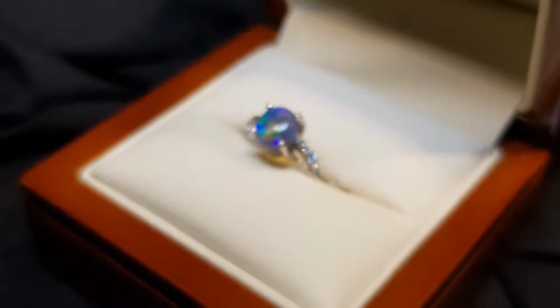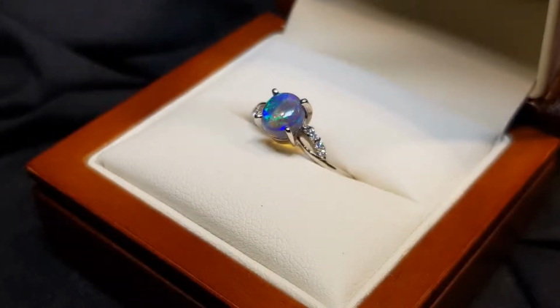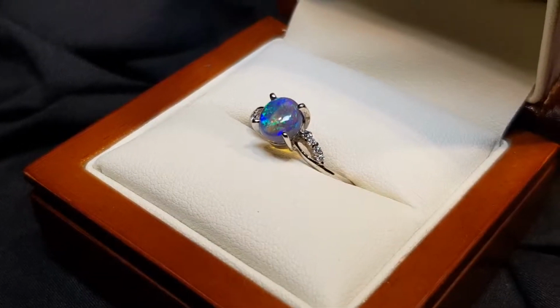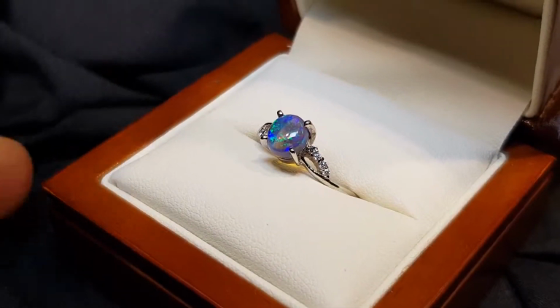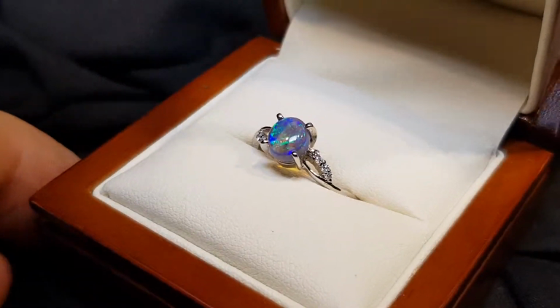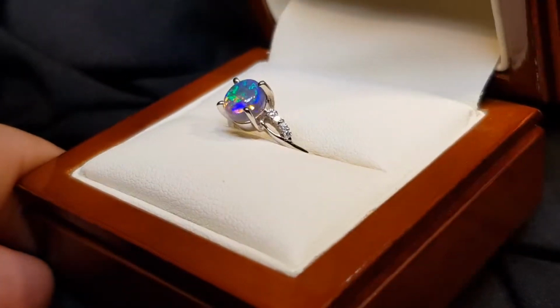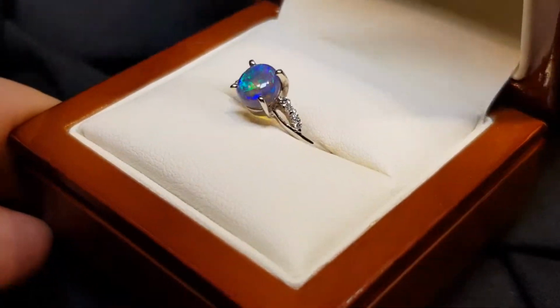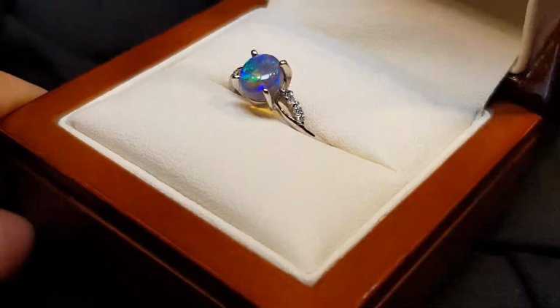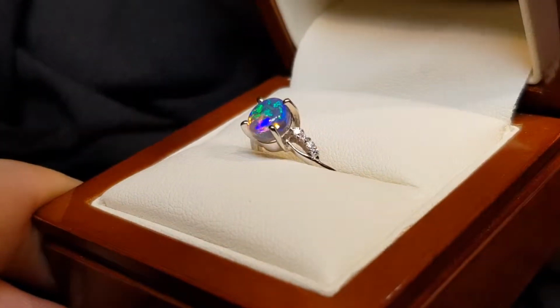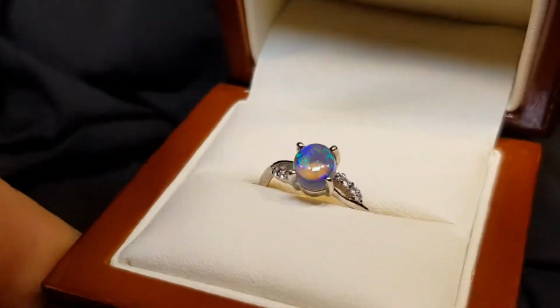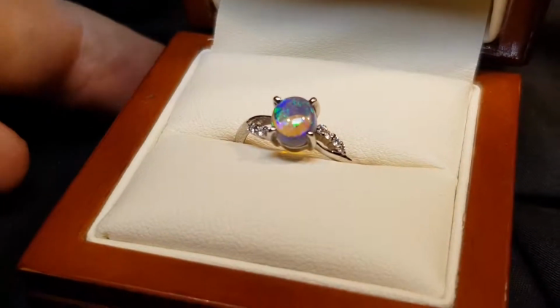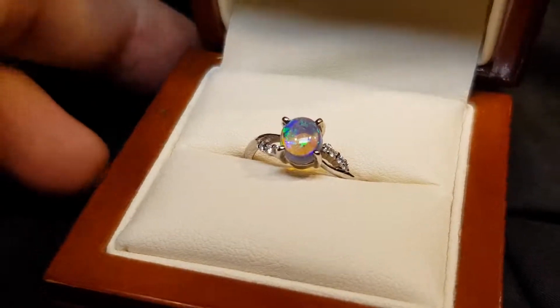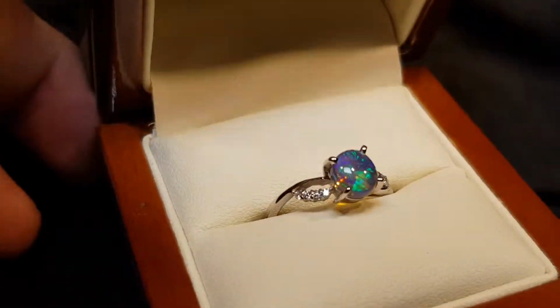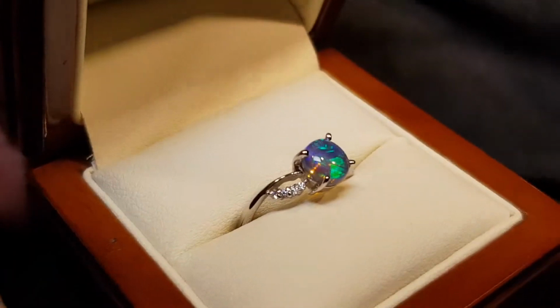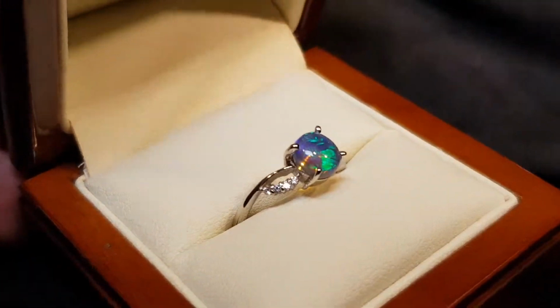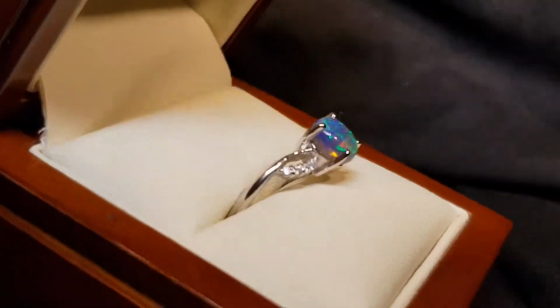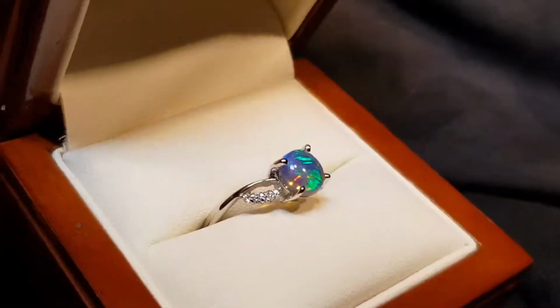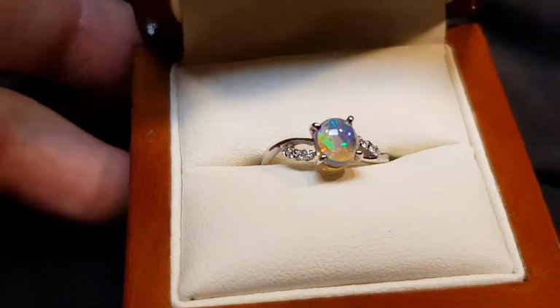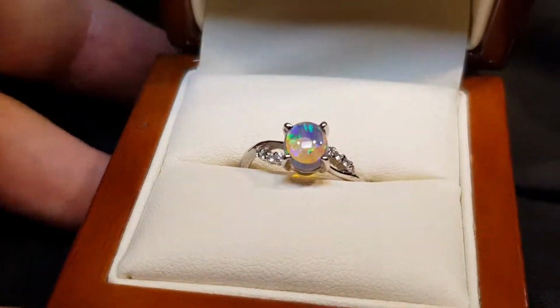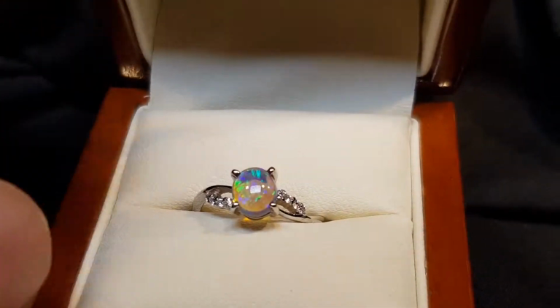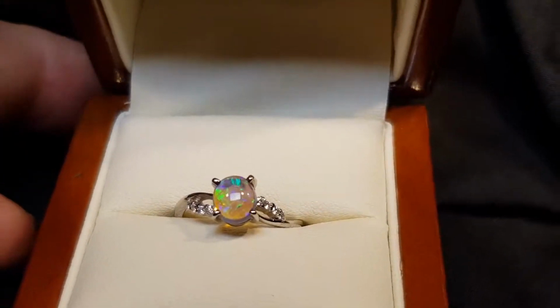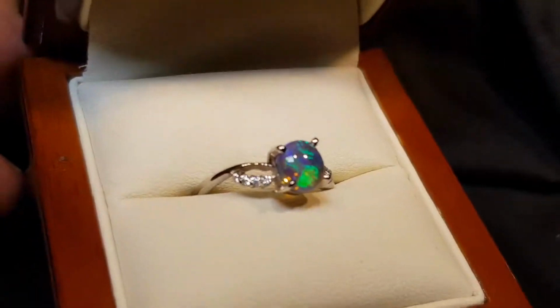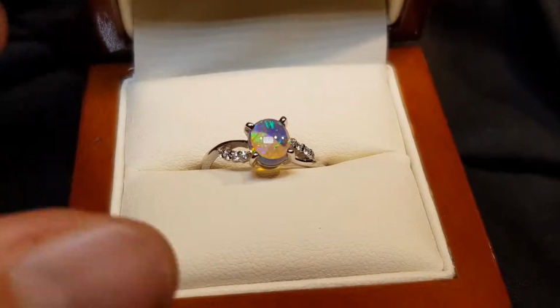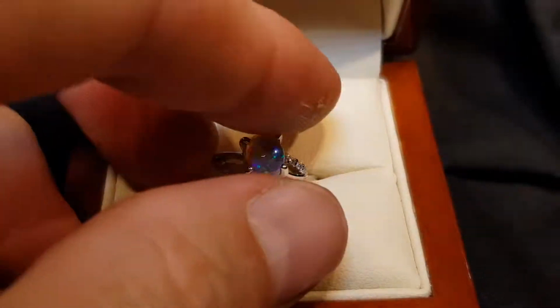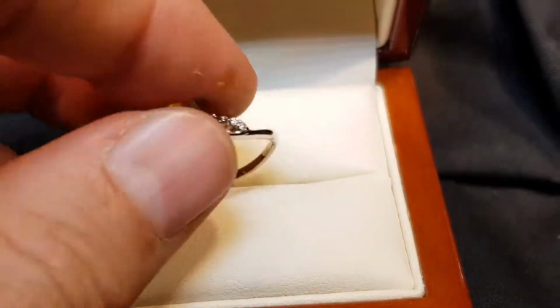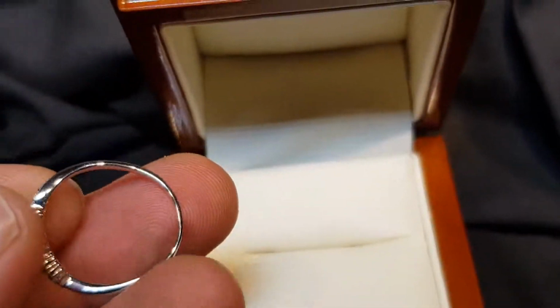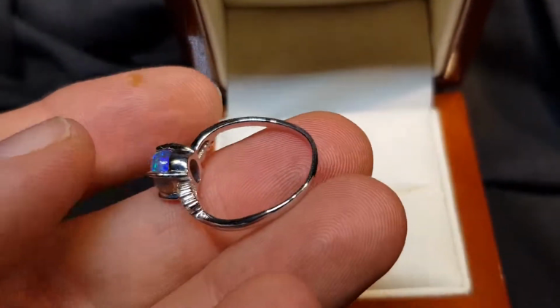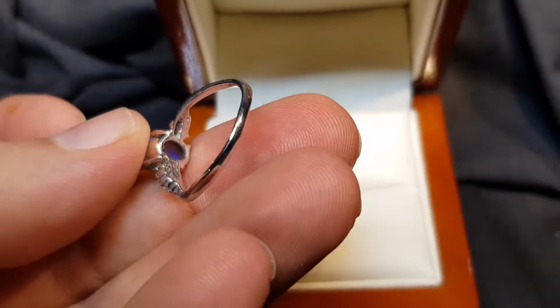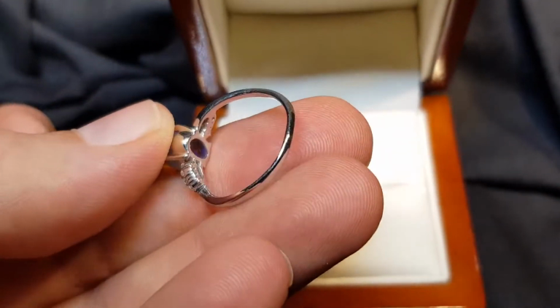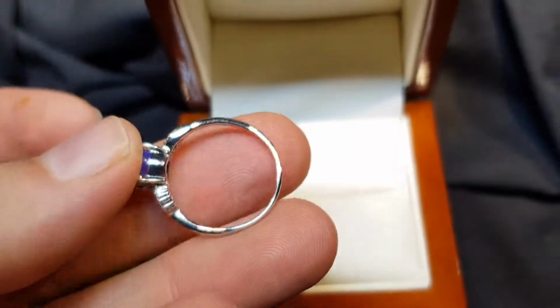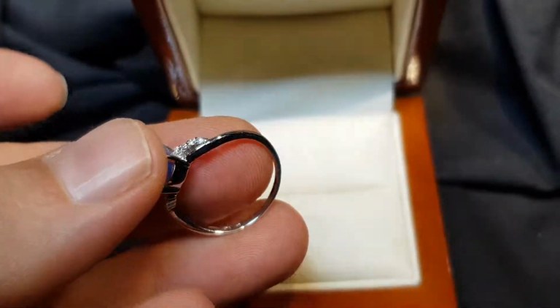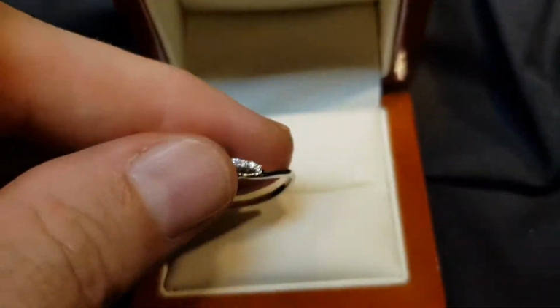Look at those diamonds sparkling. Nine carat white gold — nice and strong, which is an advantage for such a delicate little ring like this.